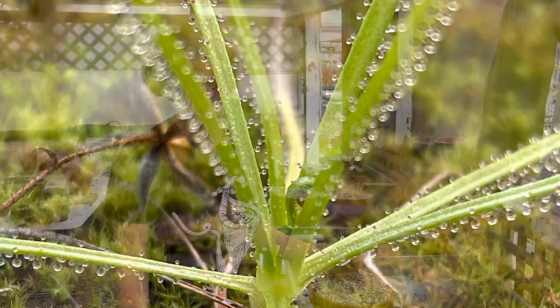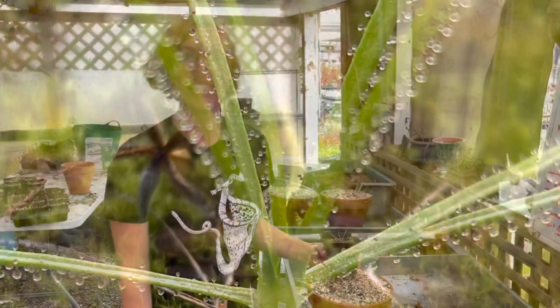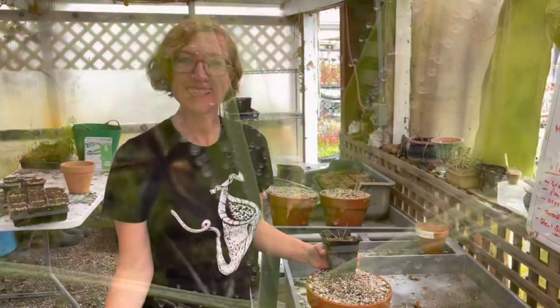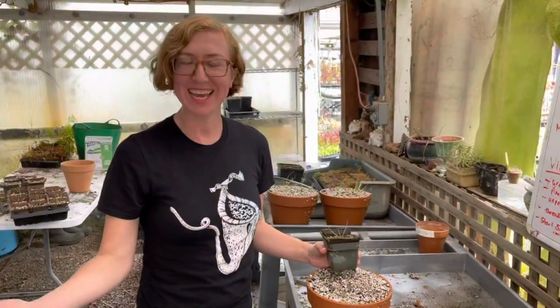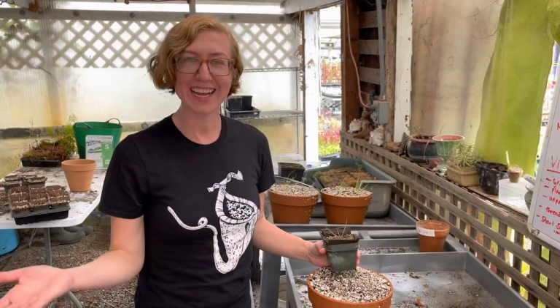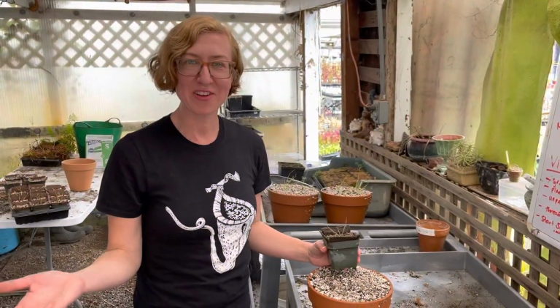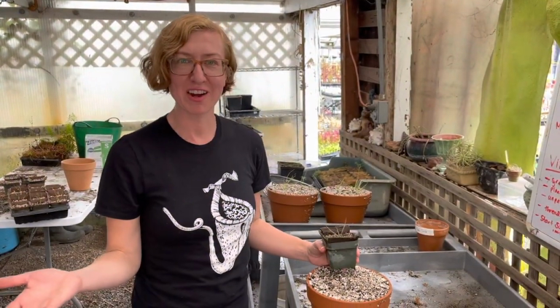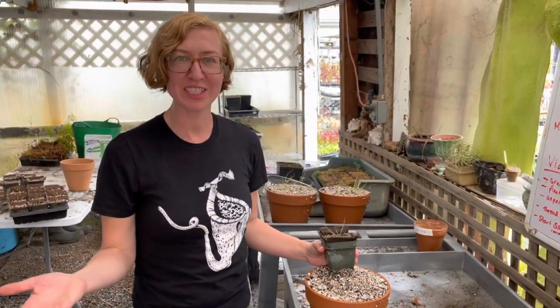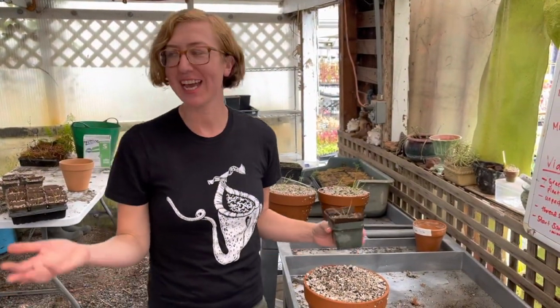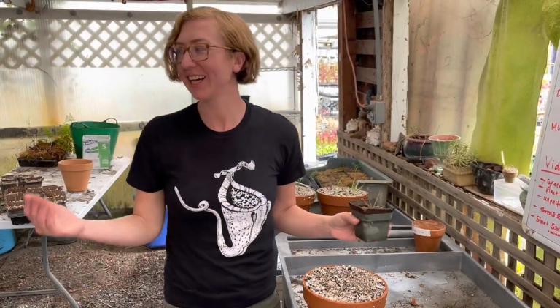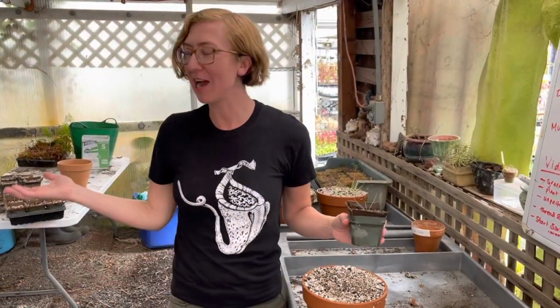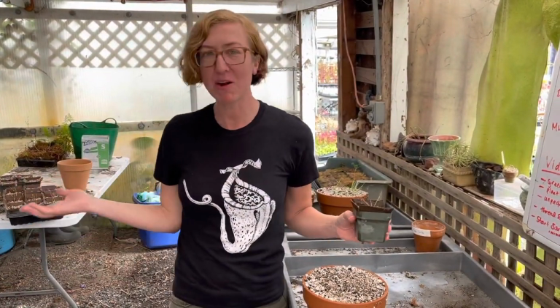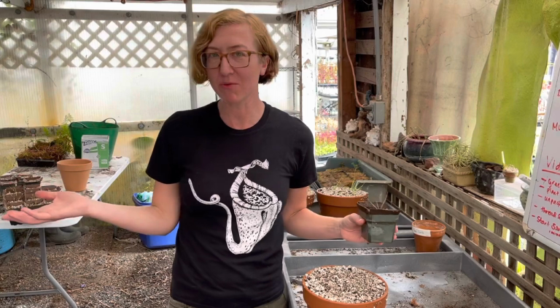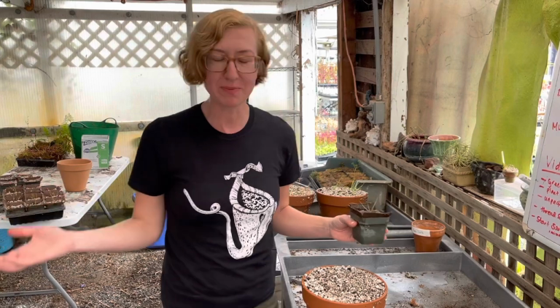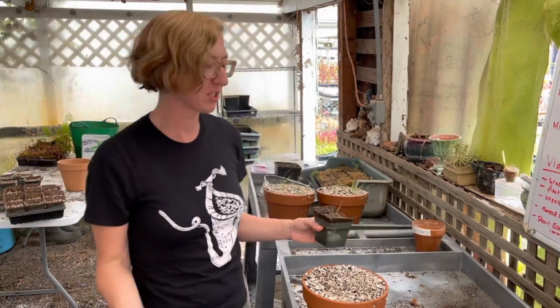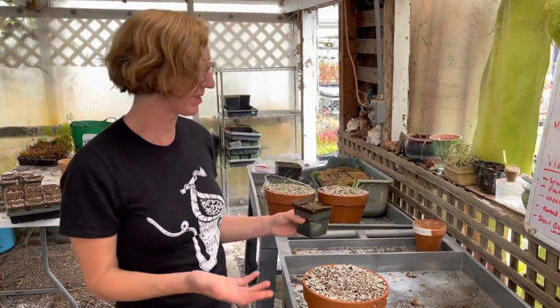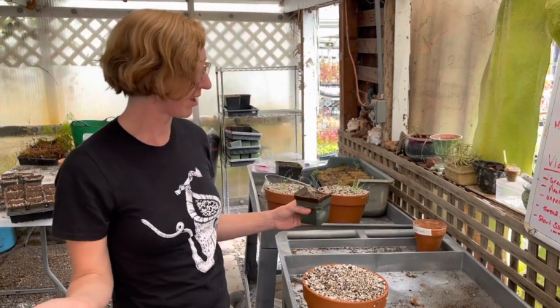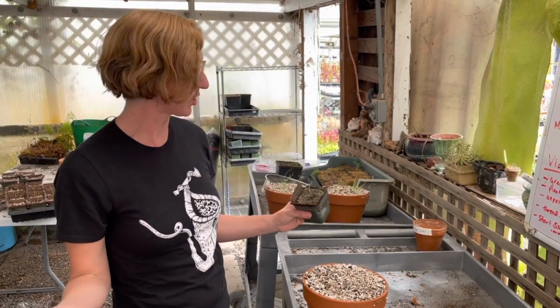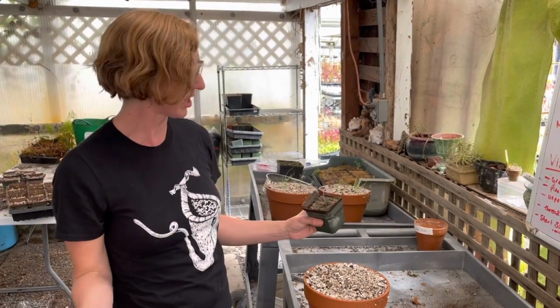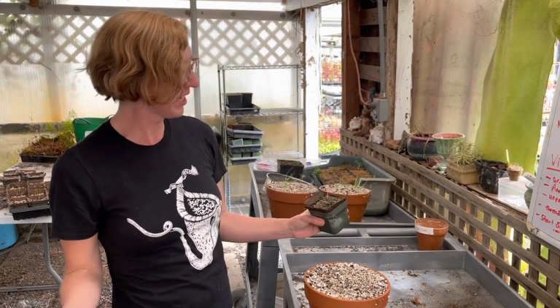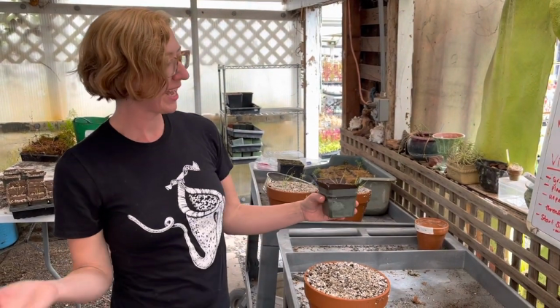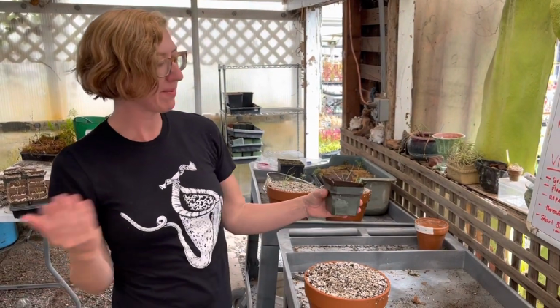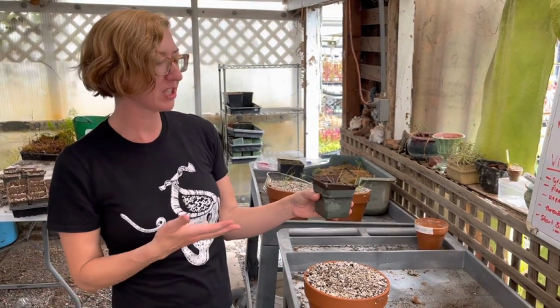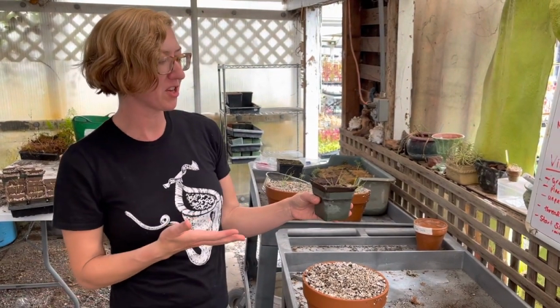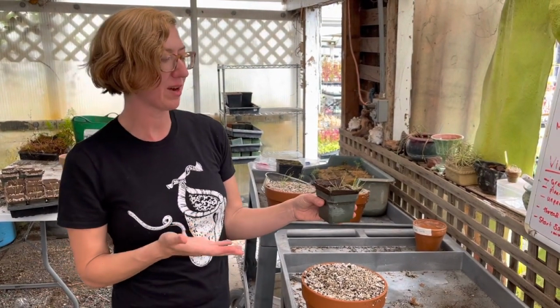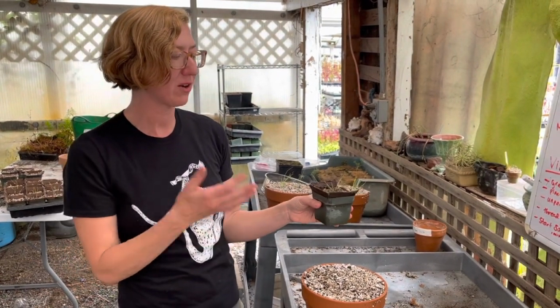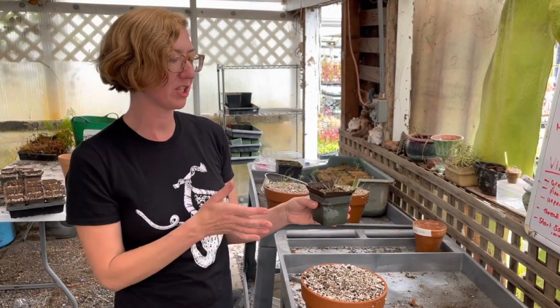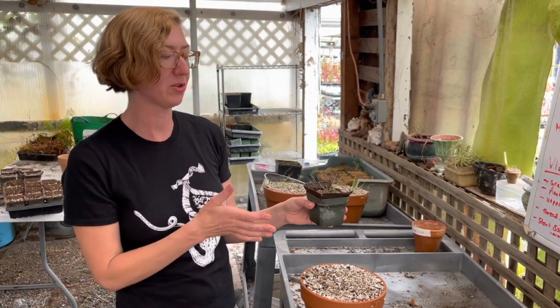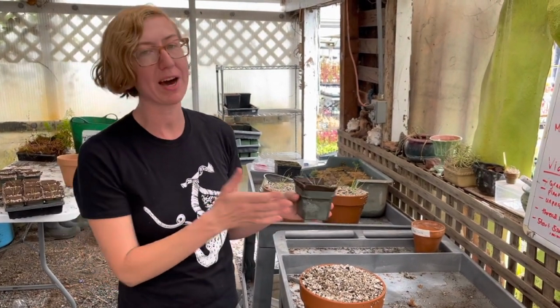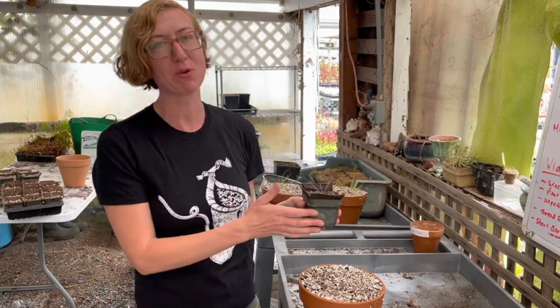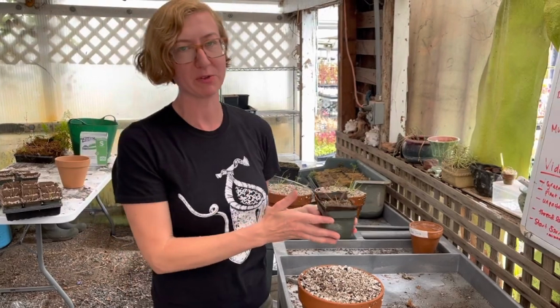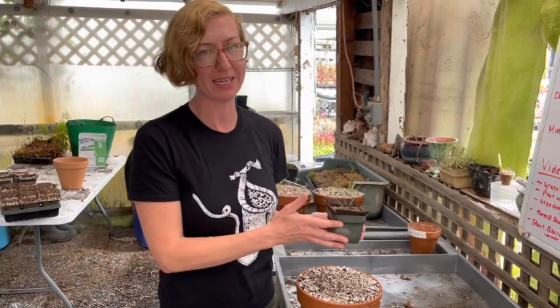Hey guys, it's Kate at California Carnivores and I'm in our work room — this is where we do all of our dirty work — and I'm going to show you how to pot up your dewey pines.